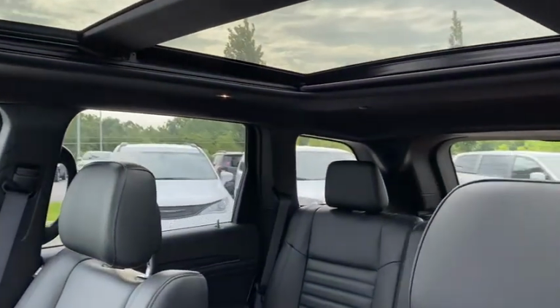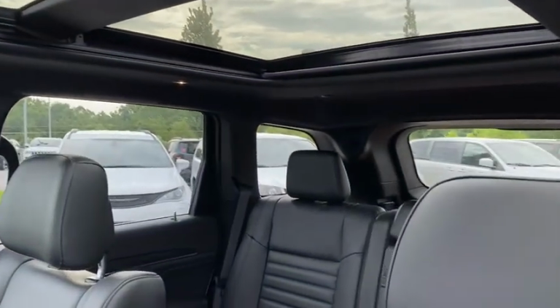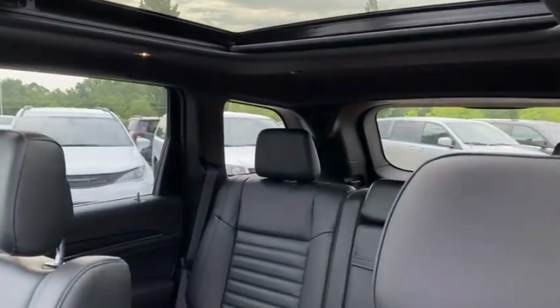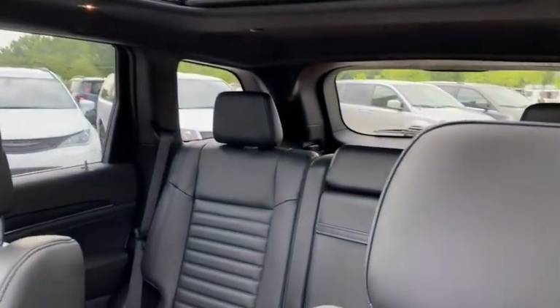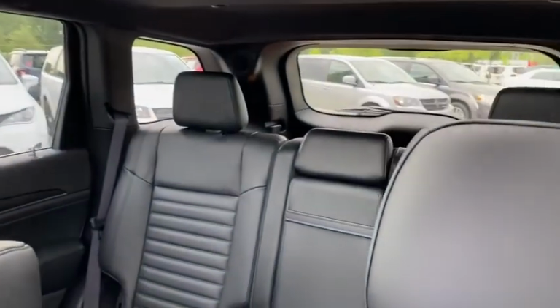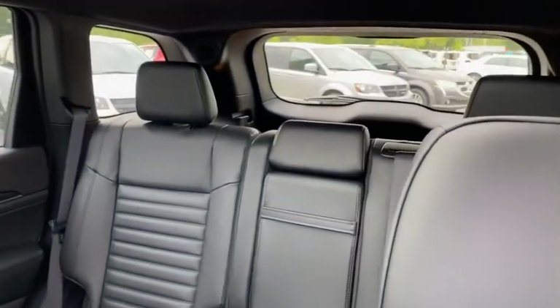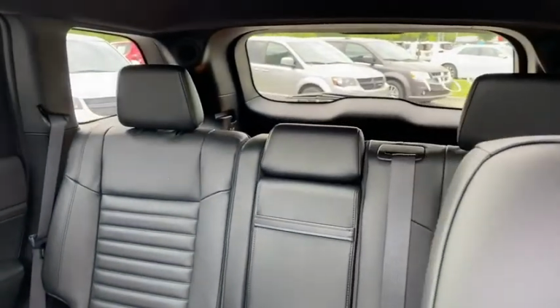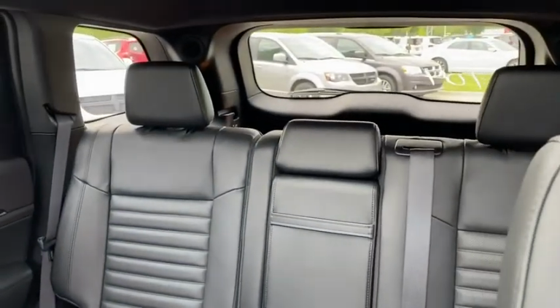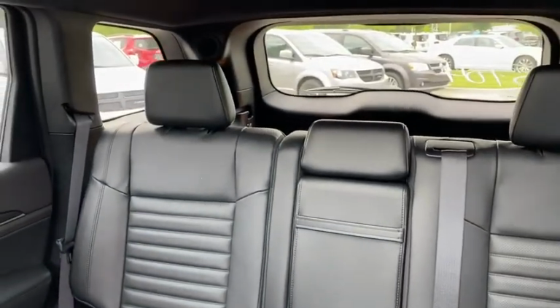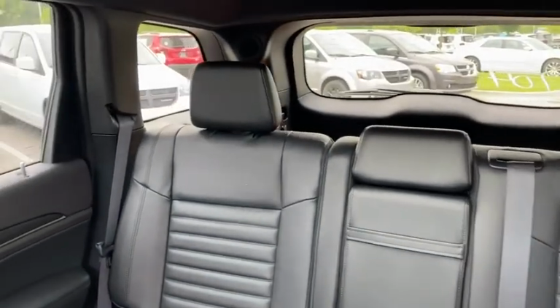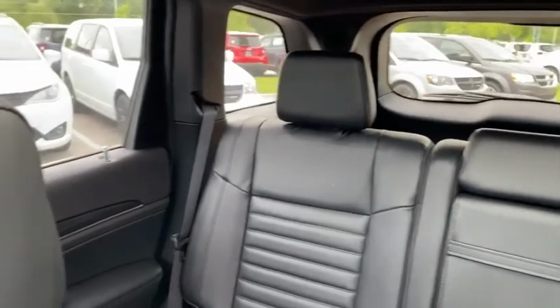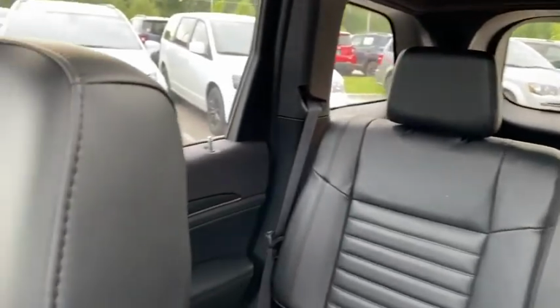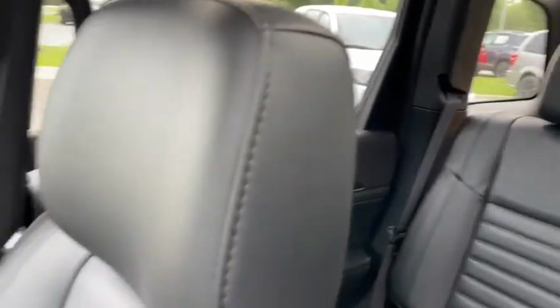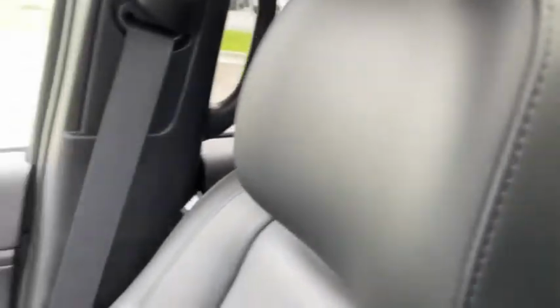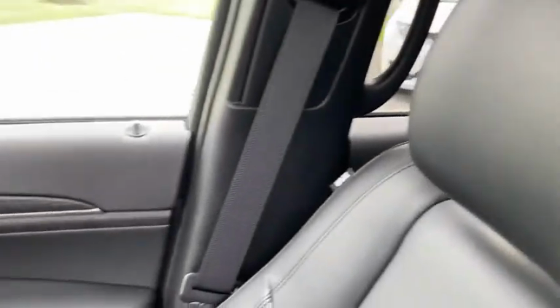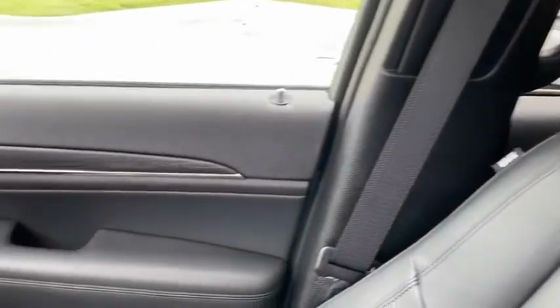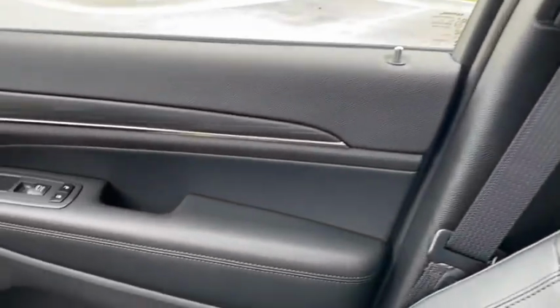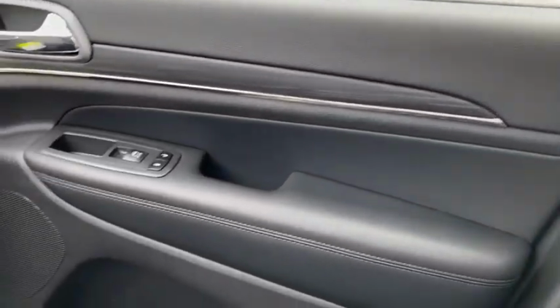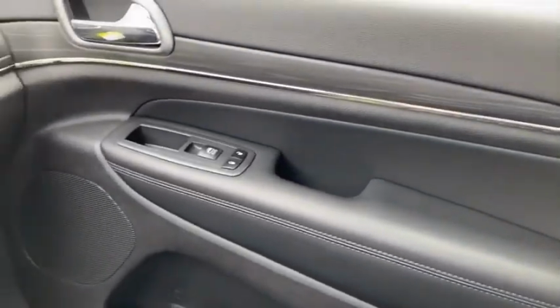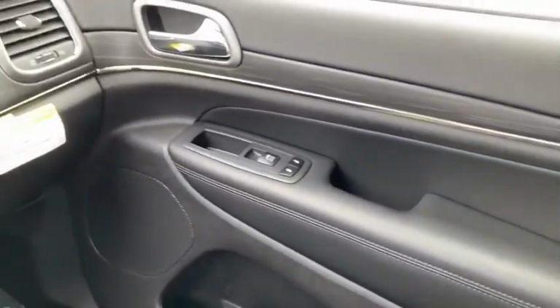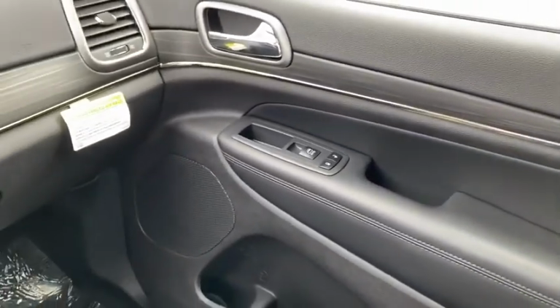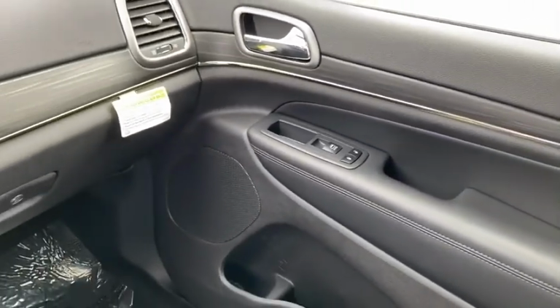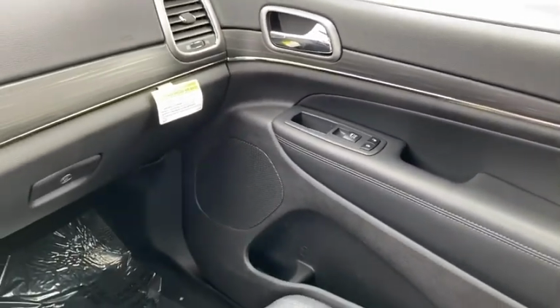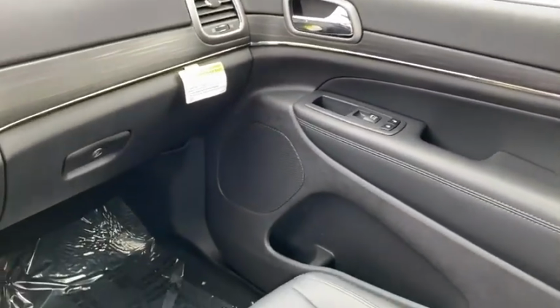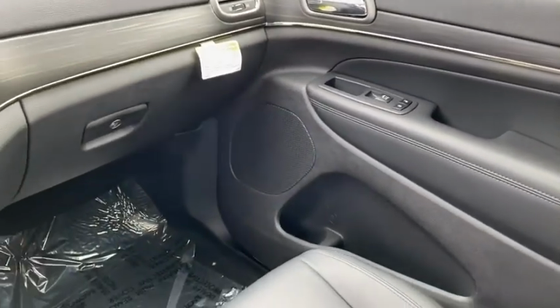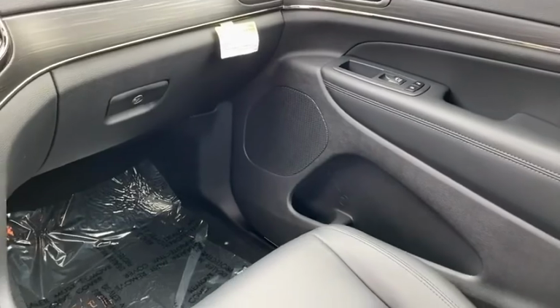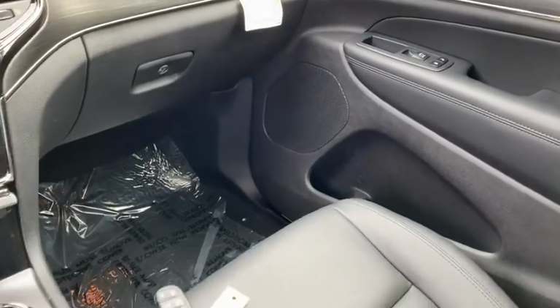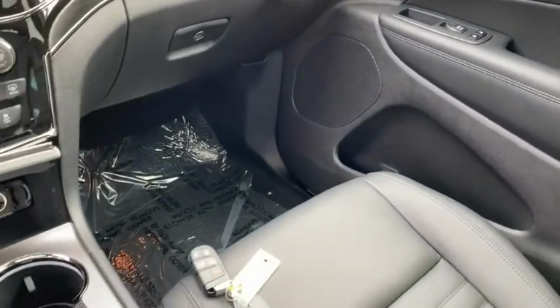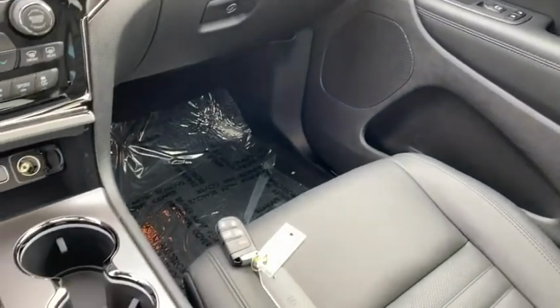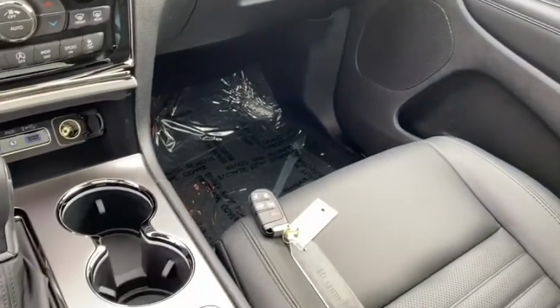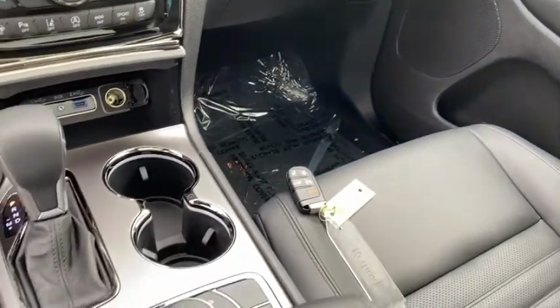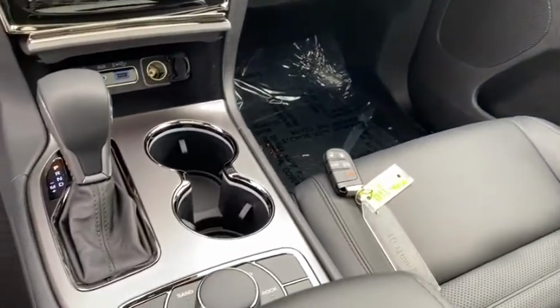Power windows, rear window defroster, compass, security system, fog lights, heated front seats, heated steering wheel, trip computer, electronic stability control, and tachometer.